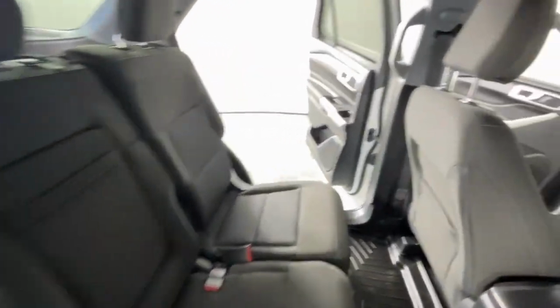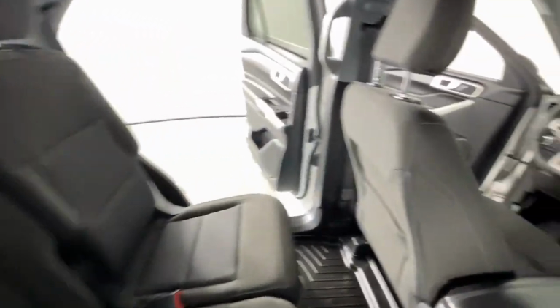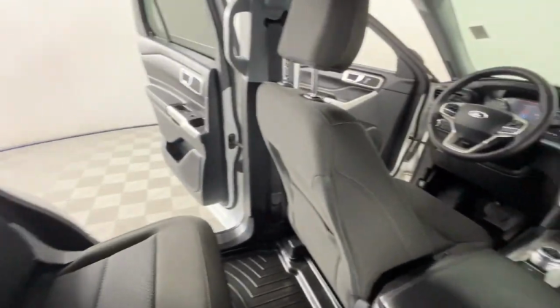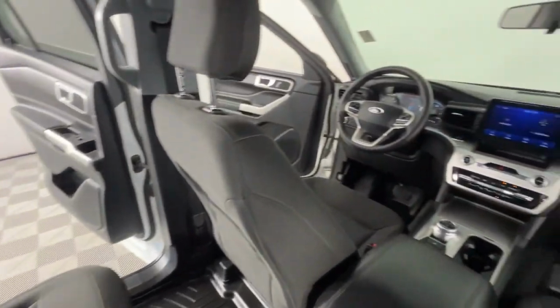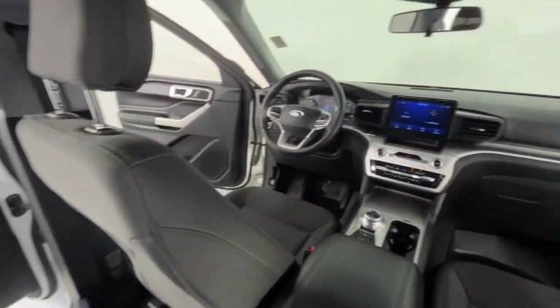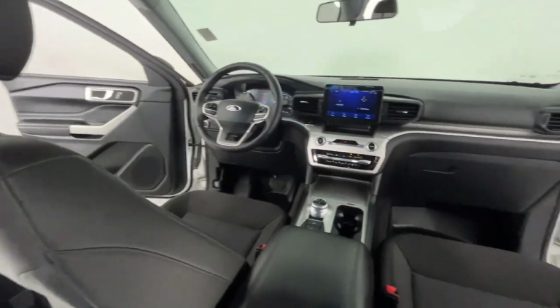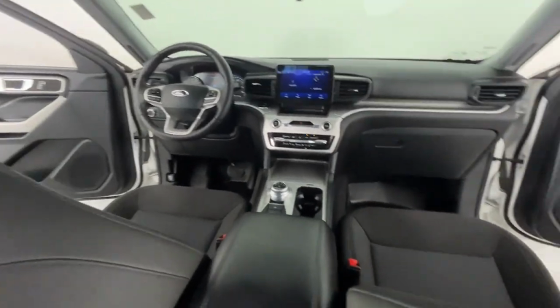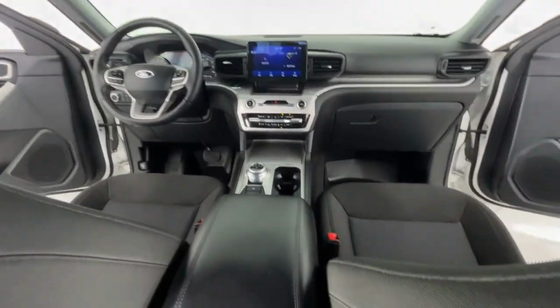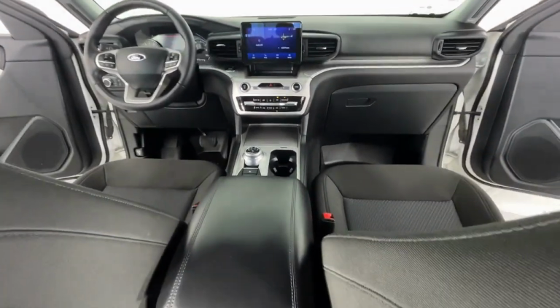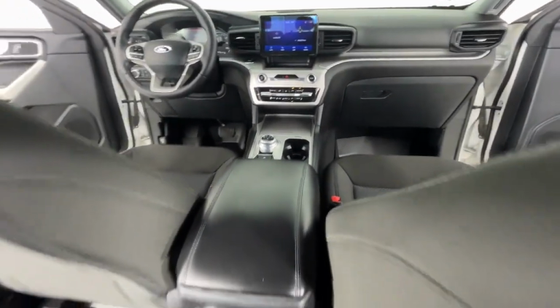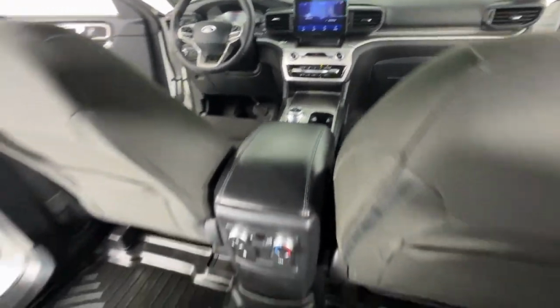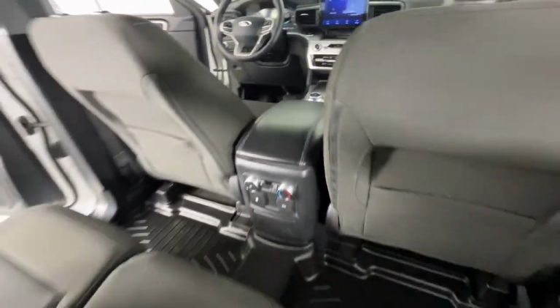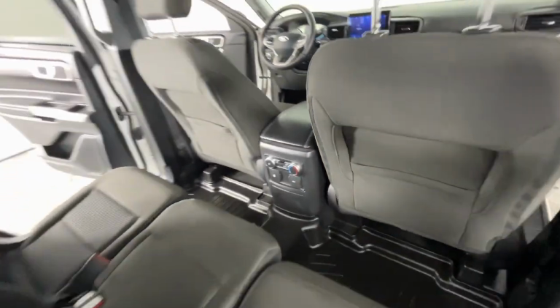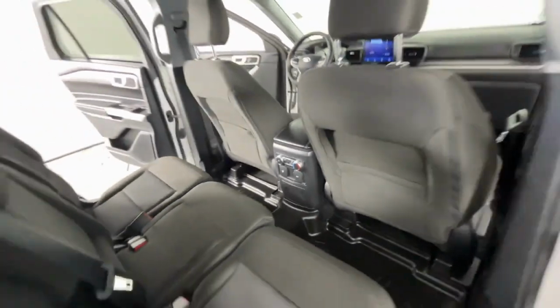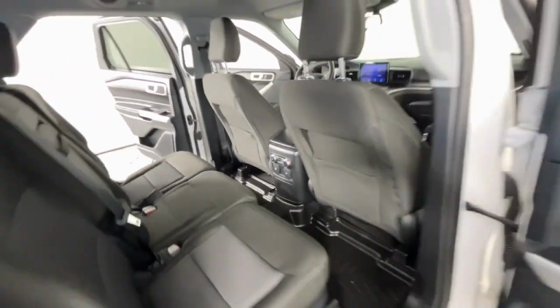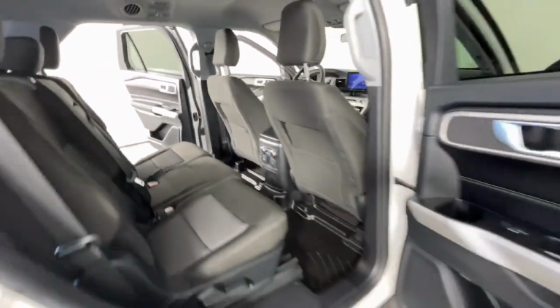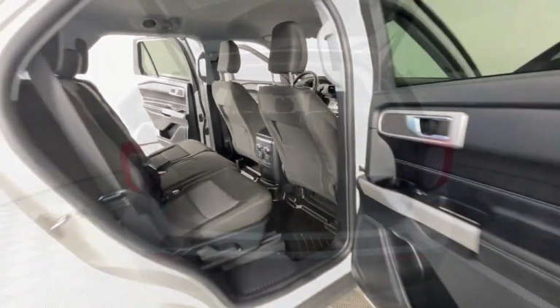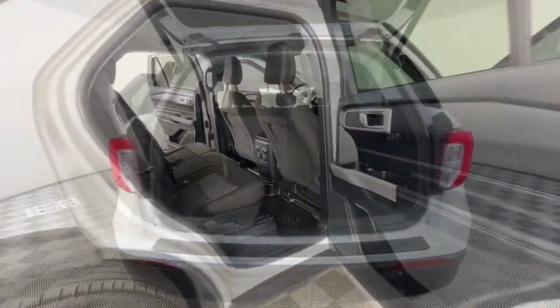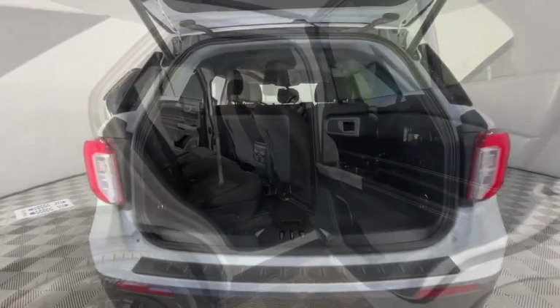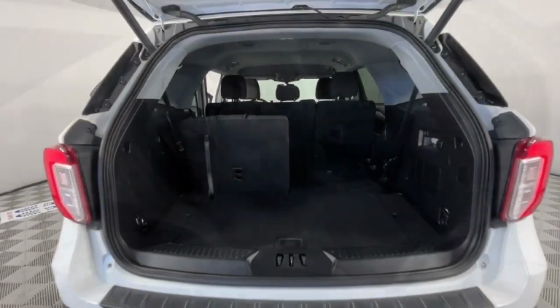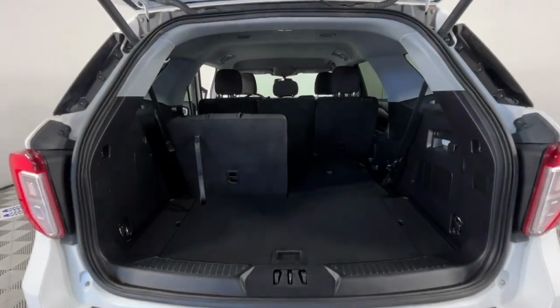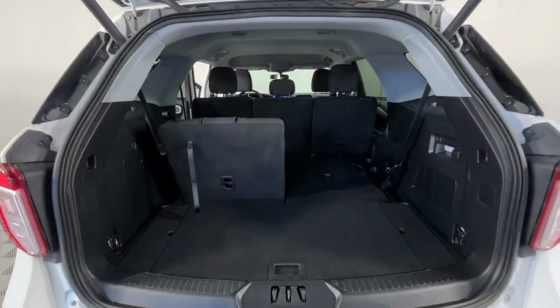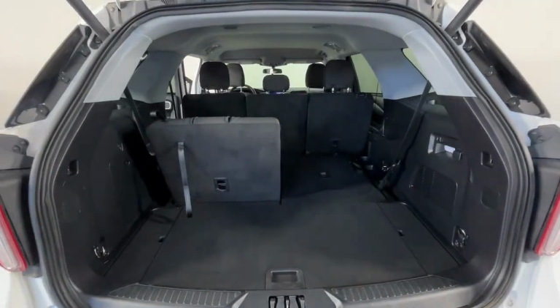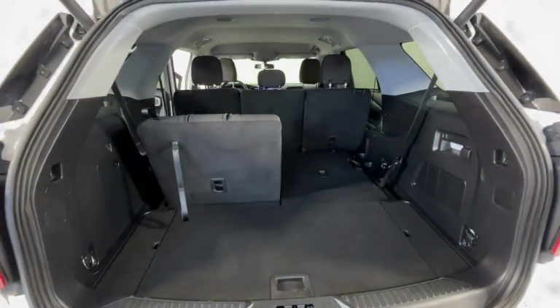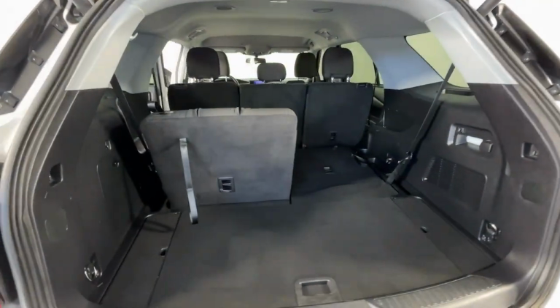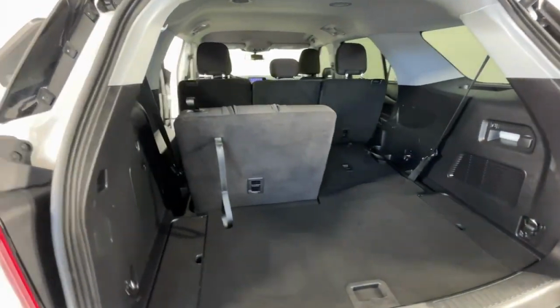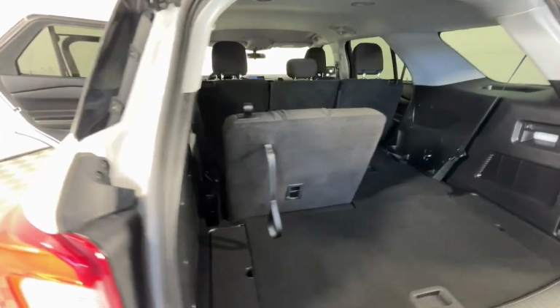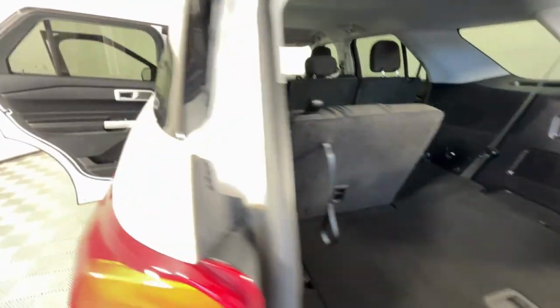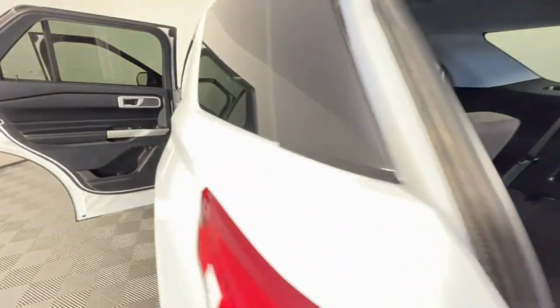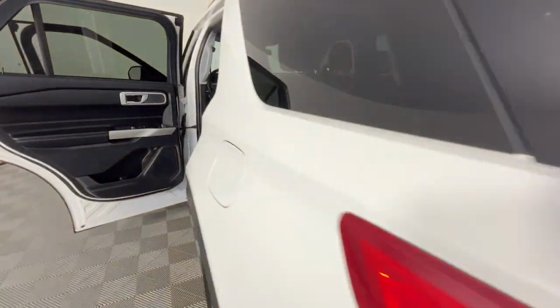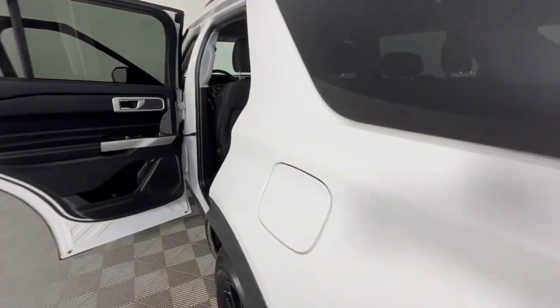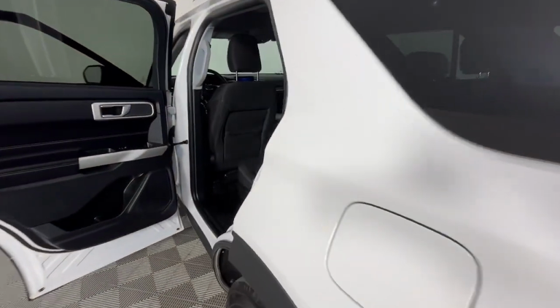Count on Explorer to make your adventures all they can be. Come in for a fun and easy test drive. Our team will make it the best part of your day.